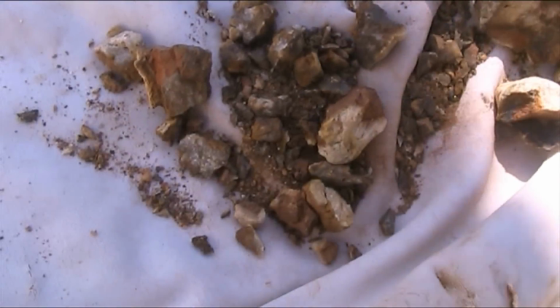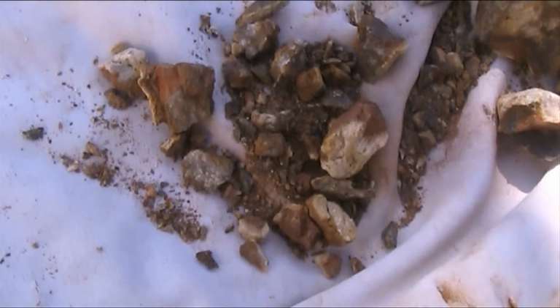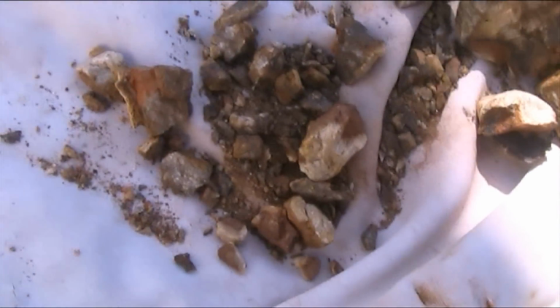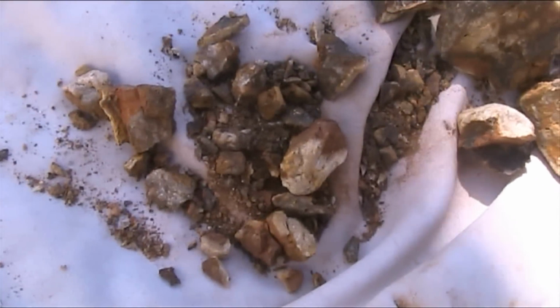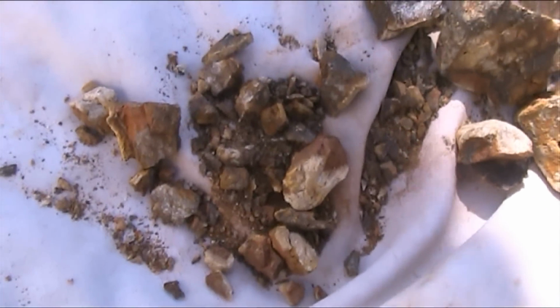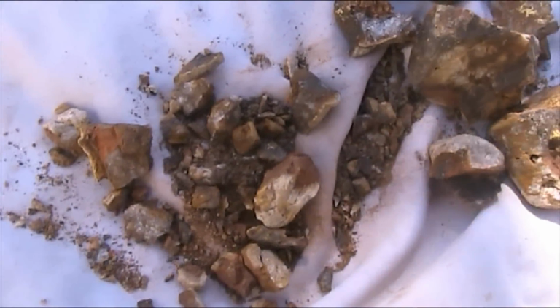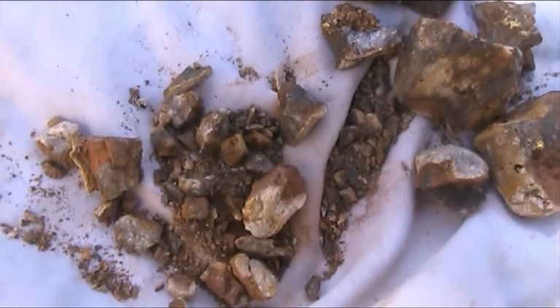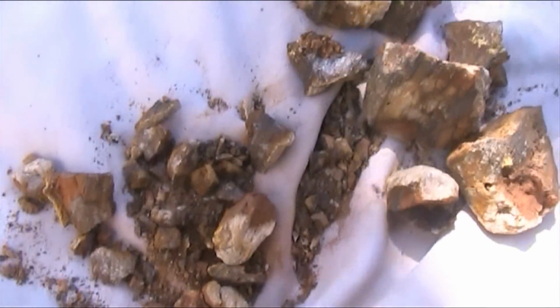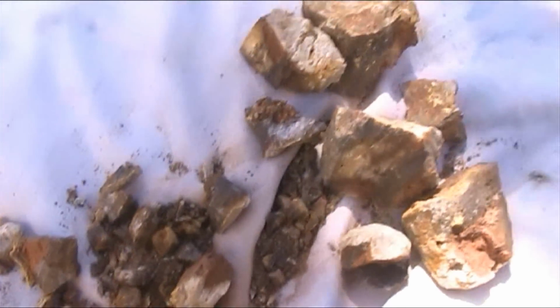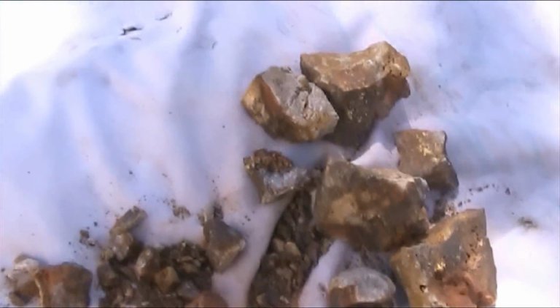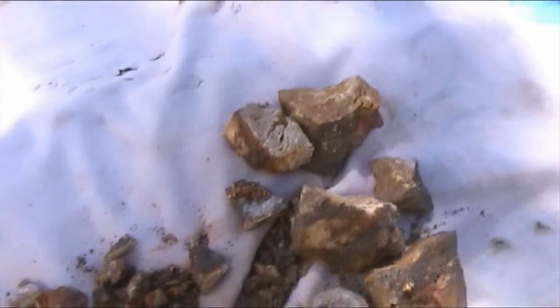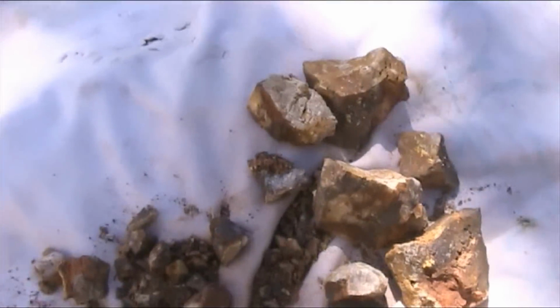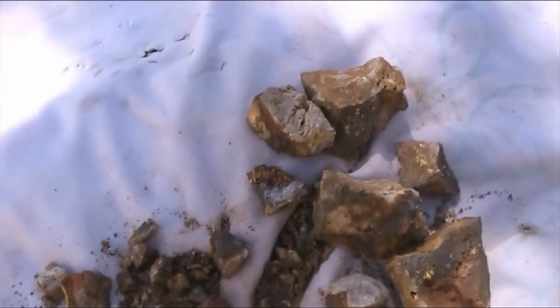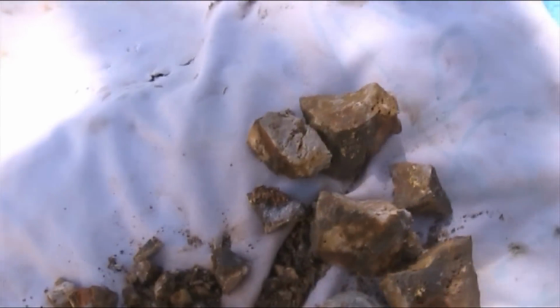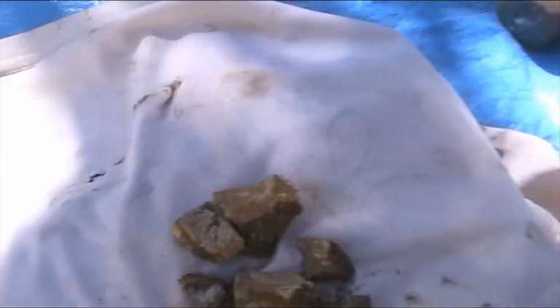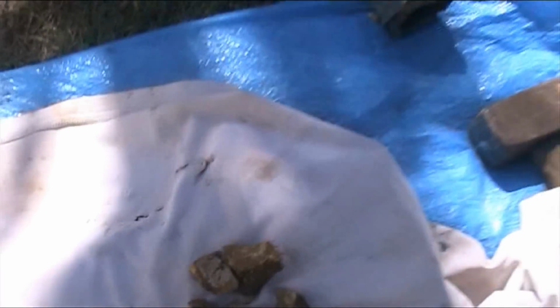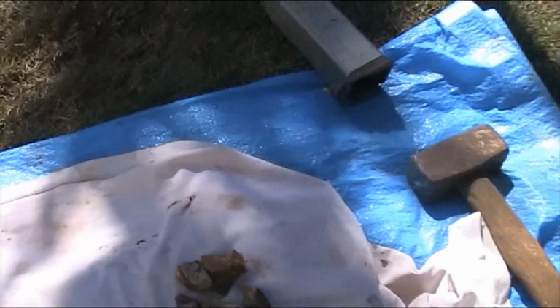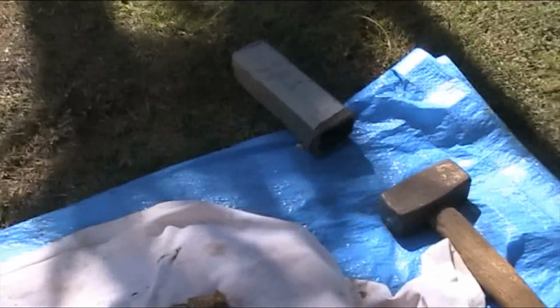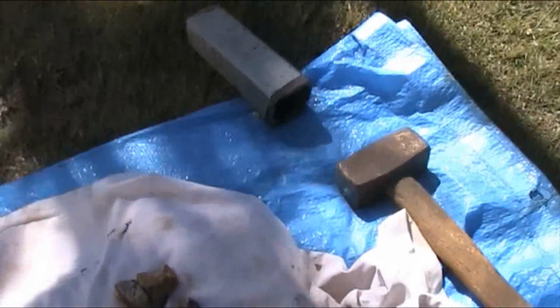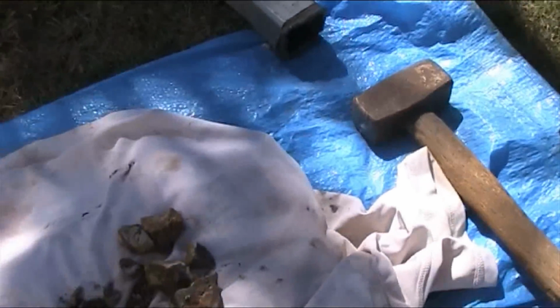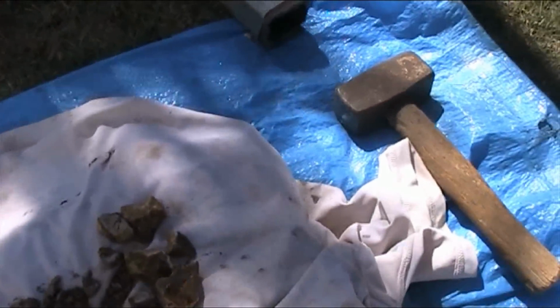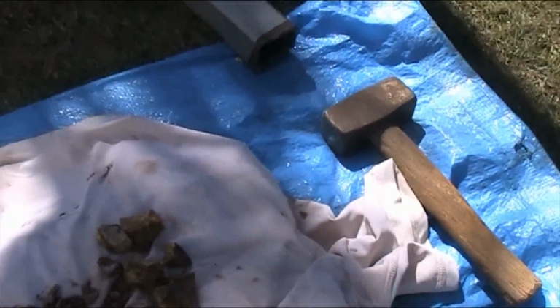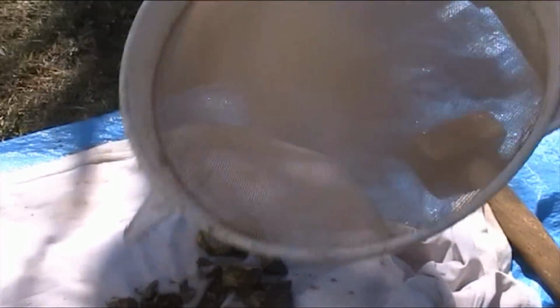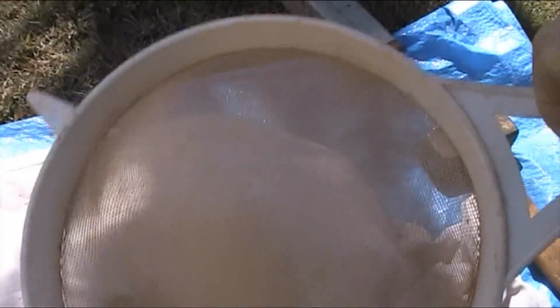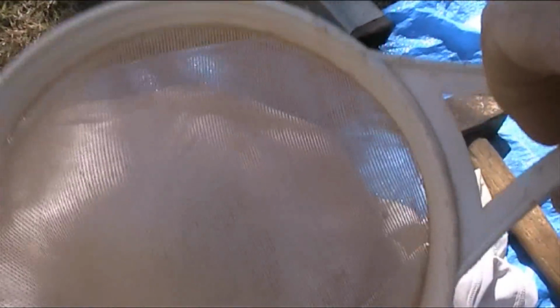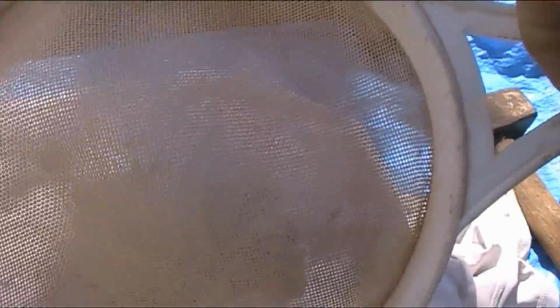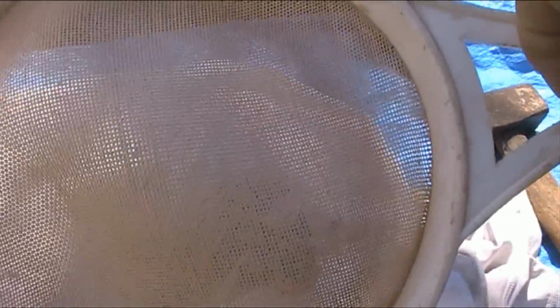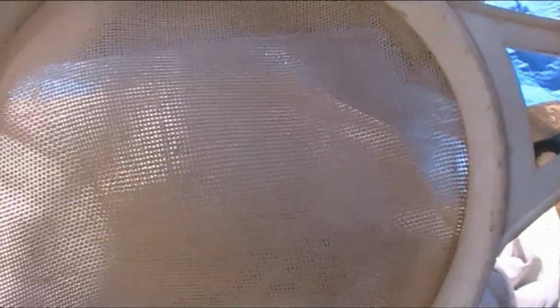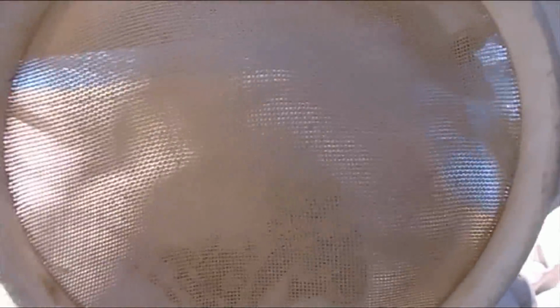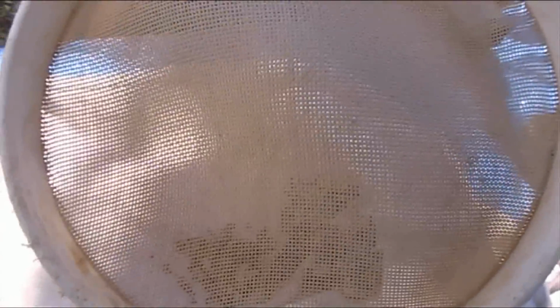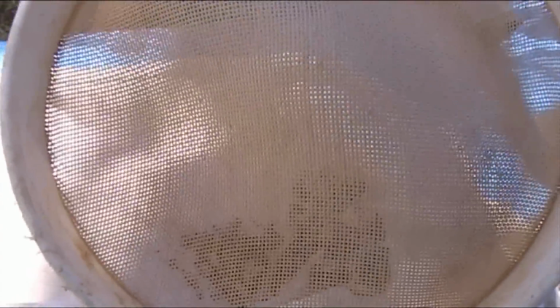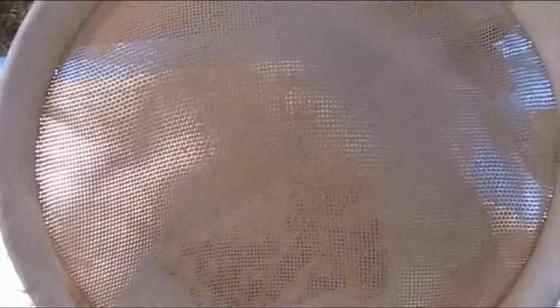I'm now going to smash him up in the dolly pot and put it through this sieve. It's going to take a while.